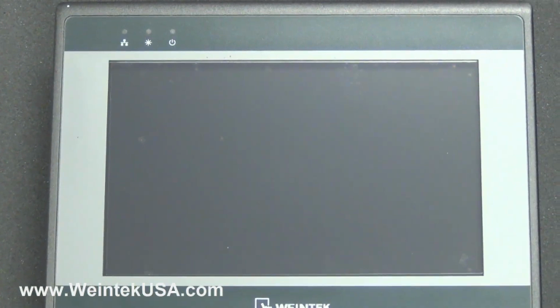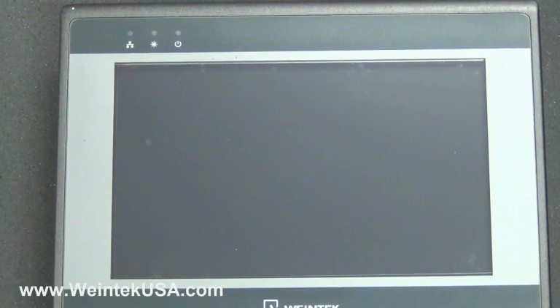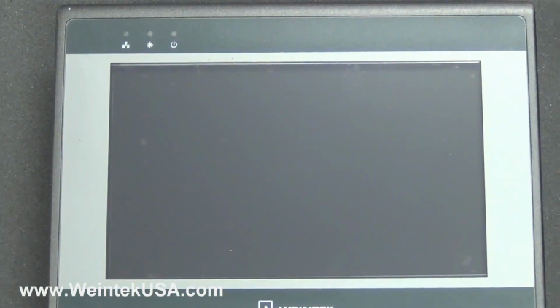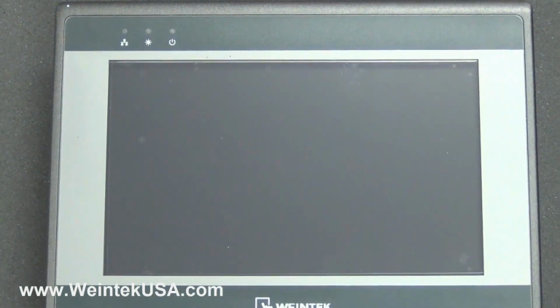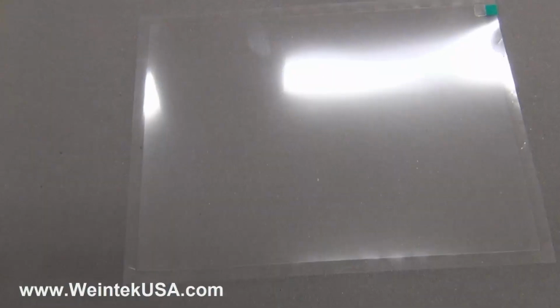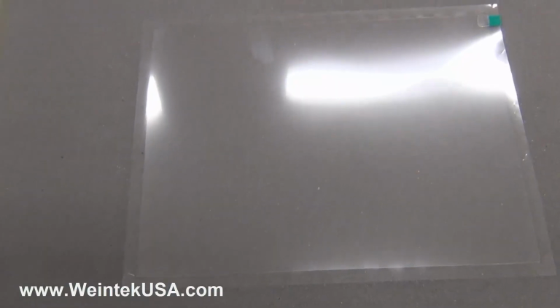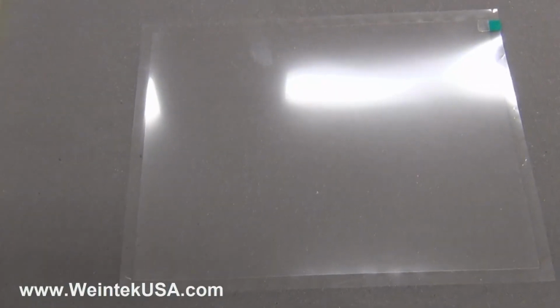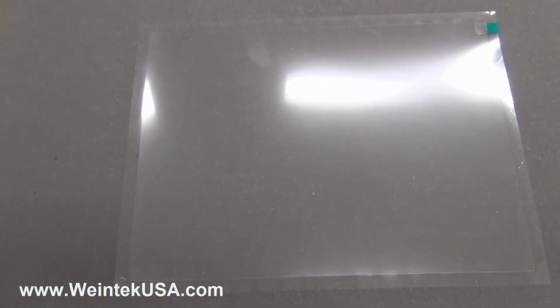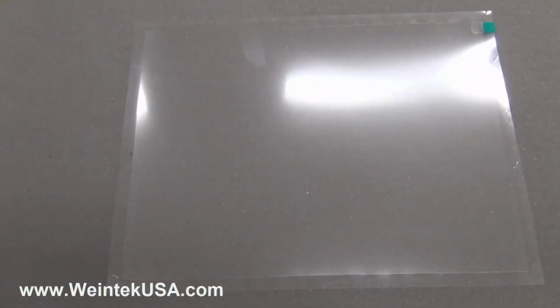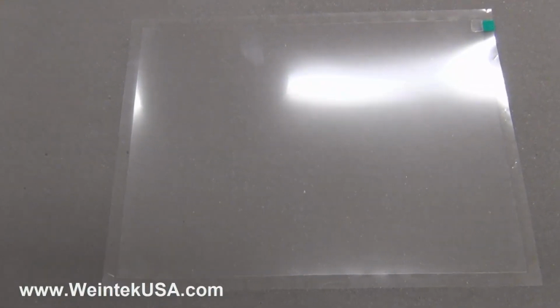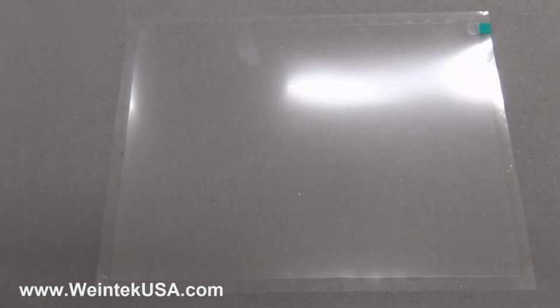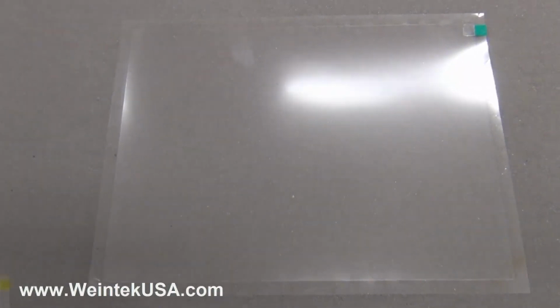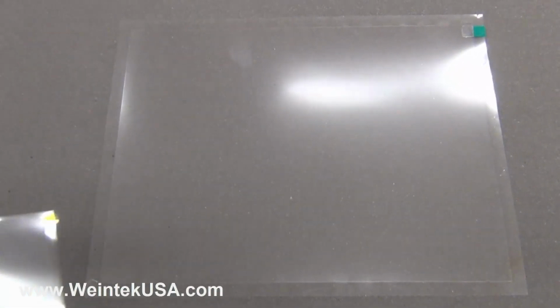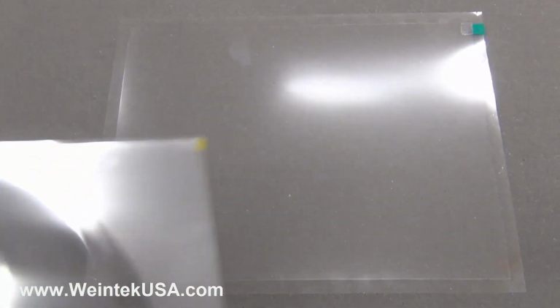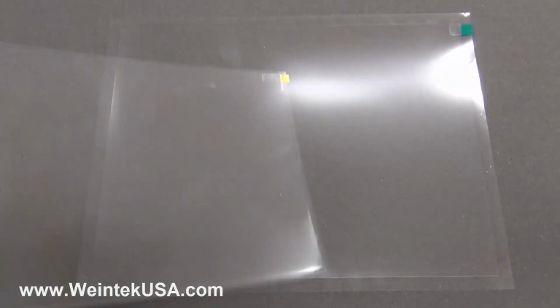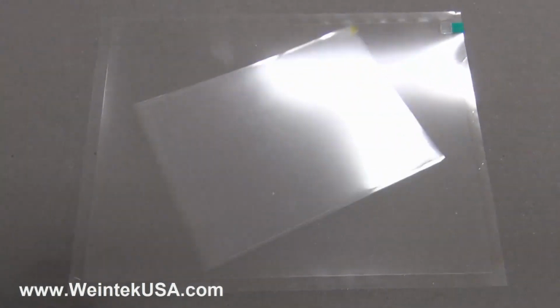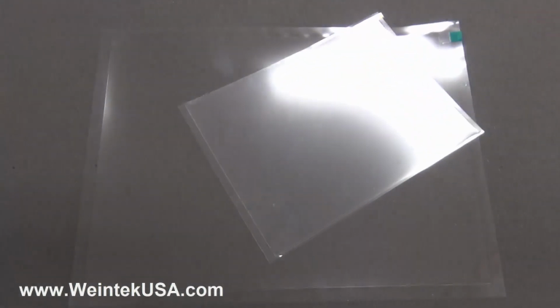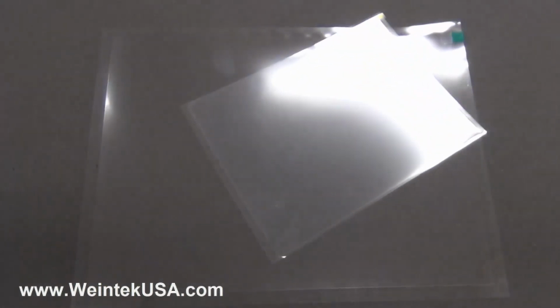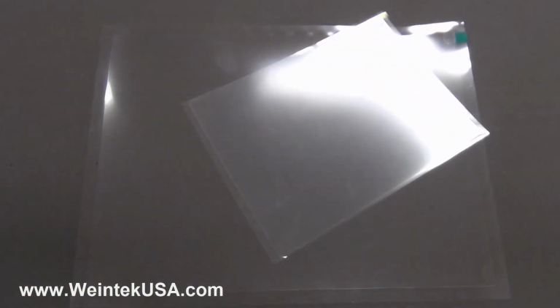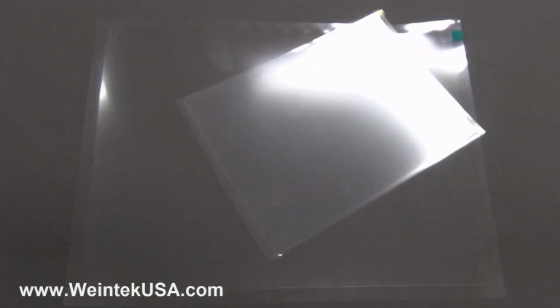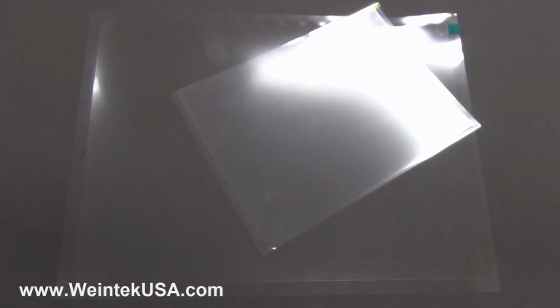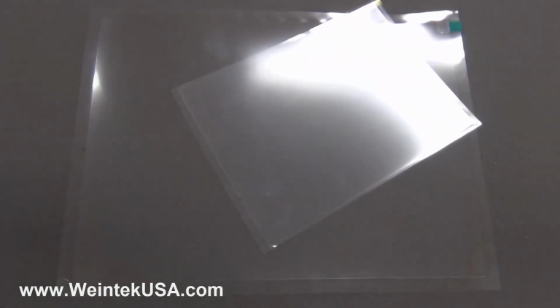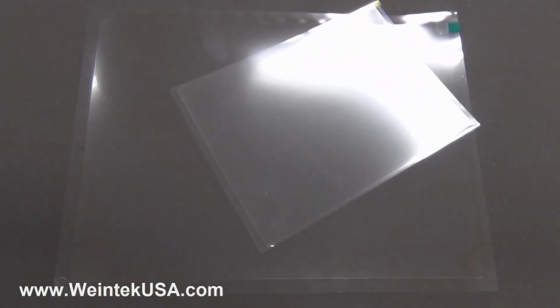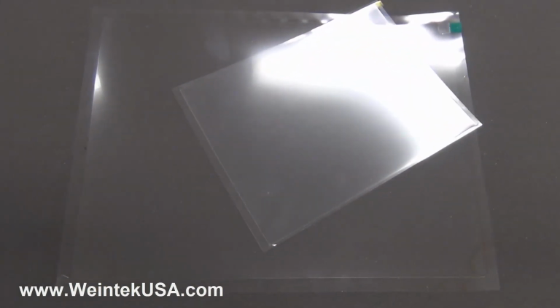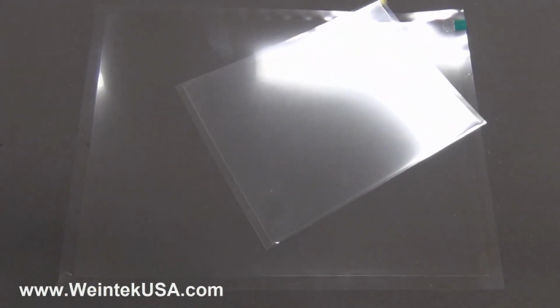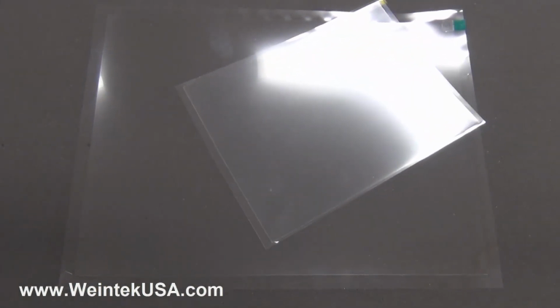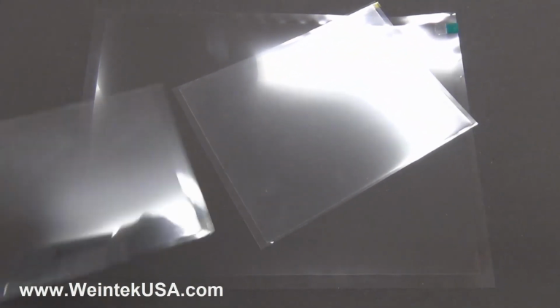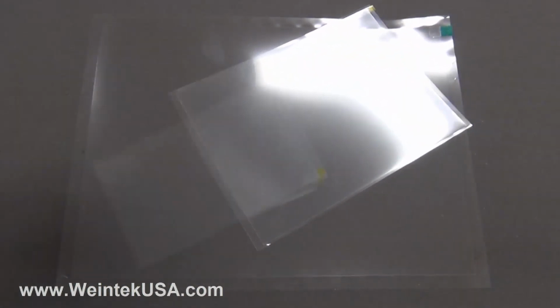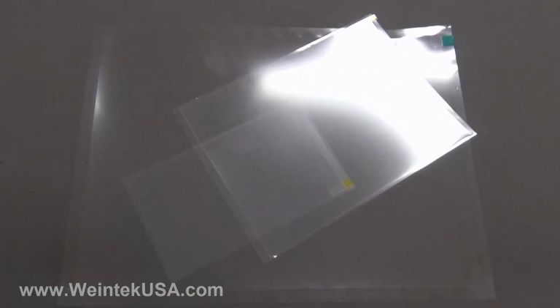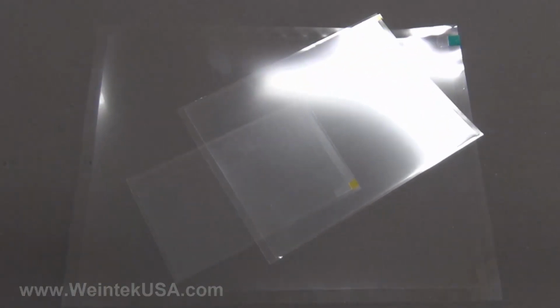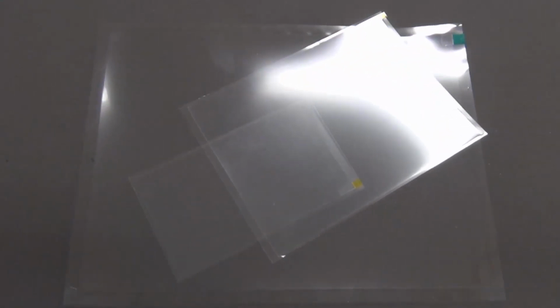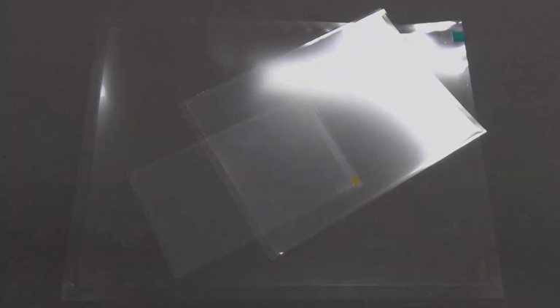And there you have it. Our screen protectors are available in various sizes and are included with some of our new HMI models.